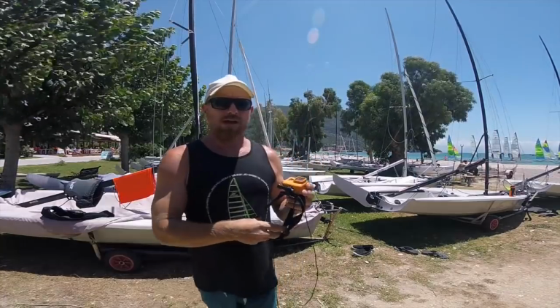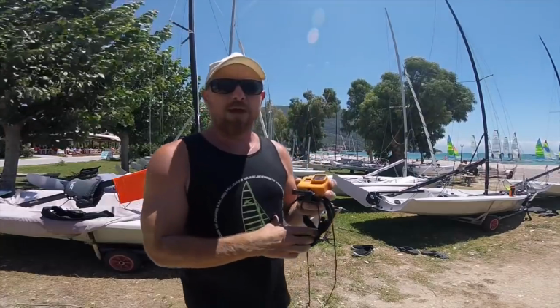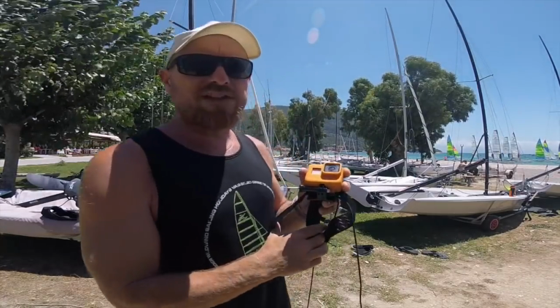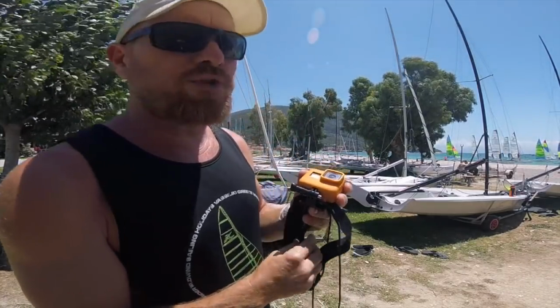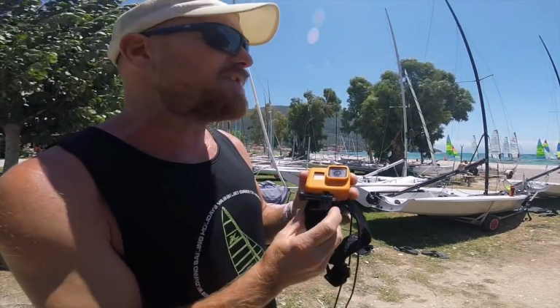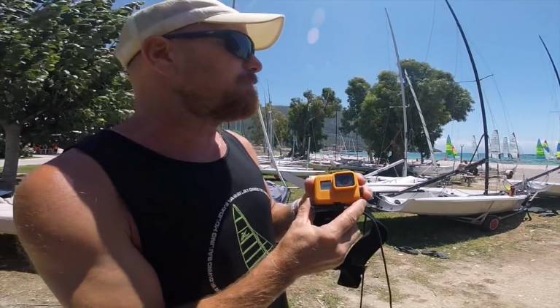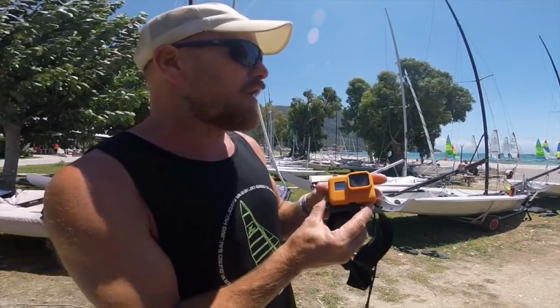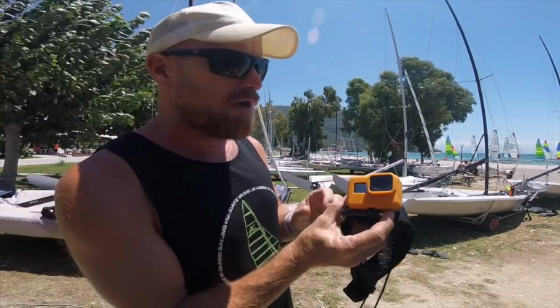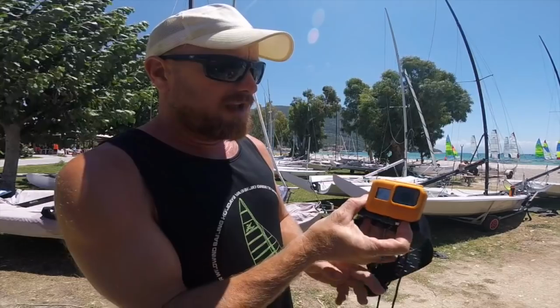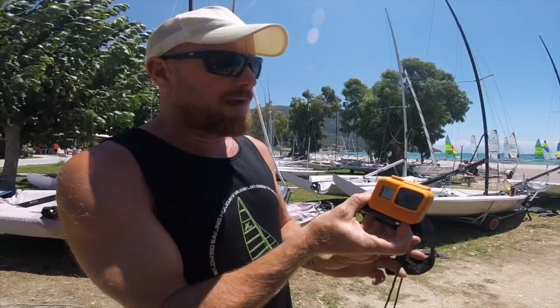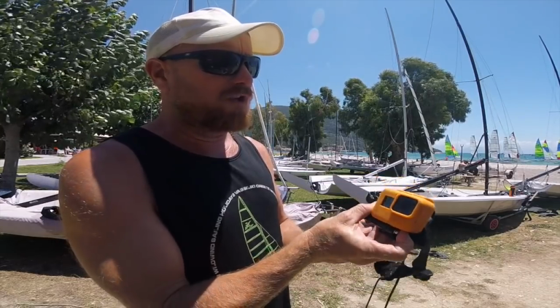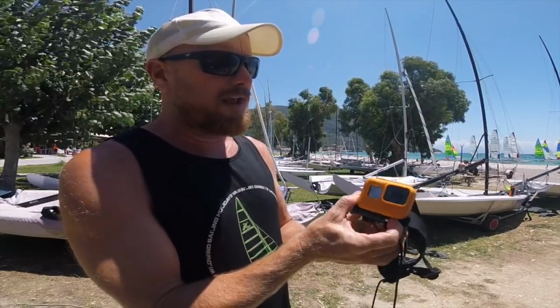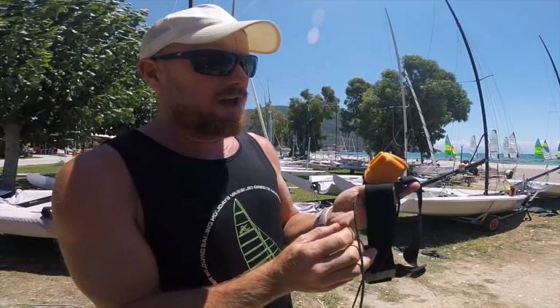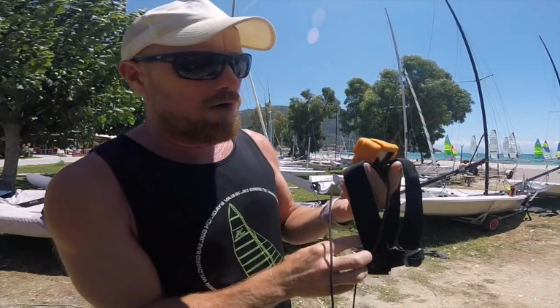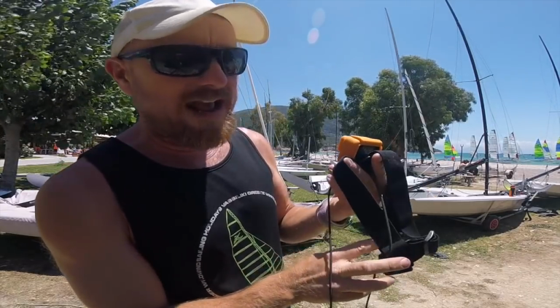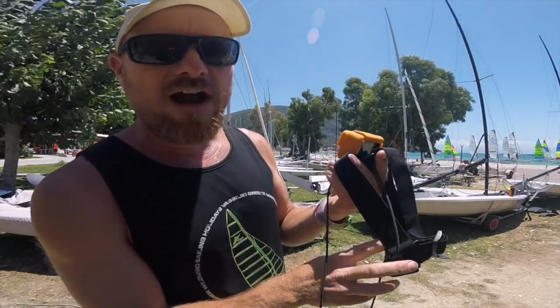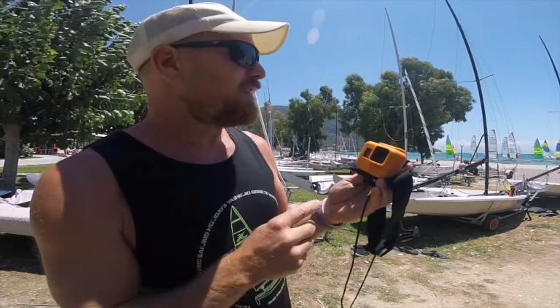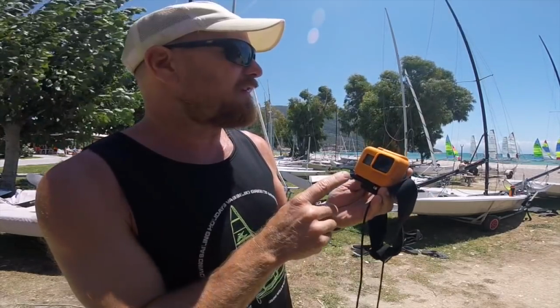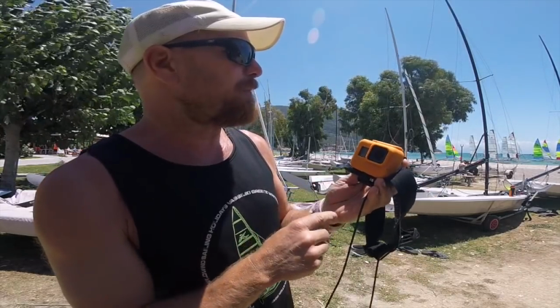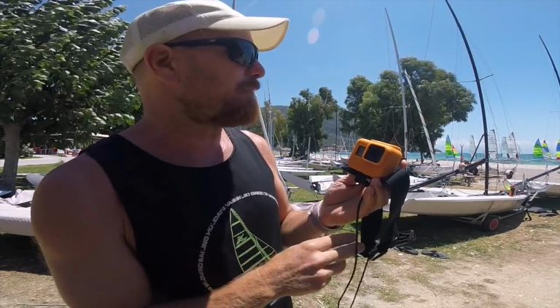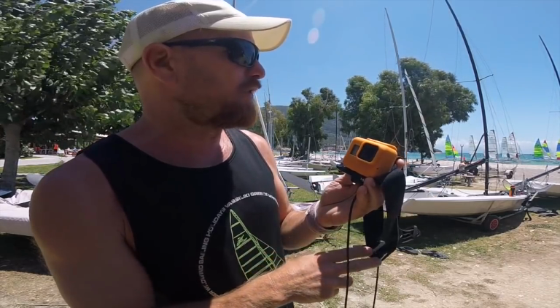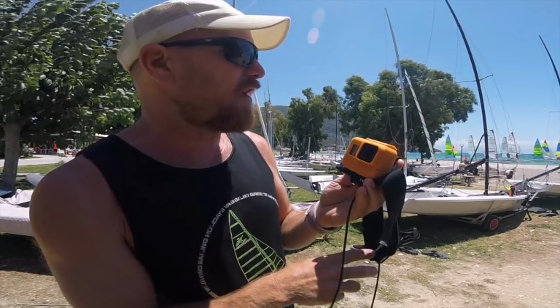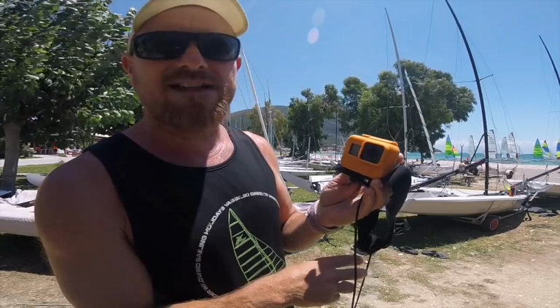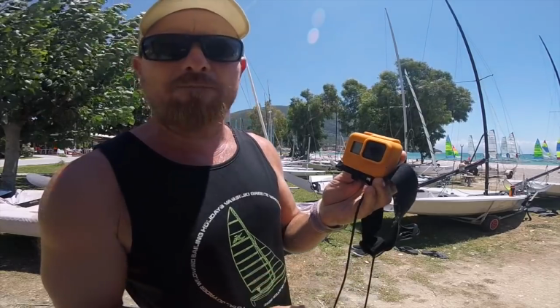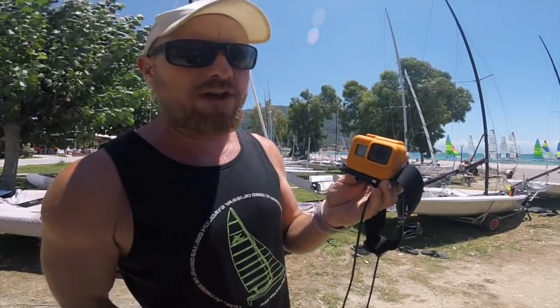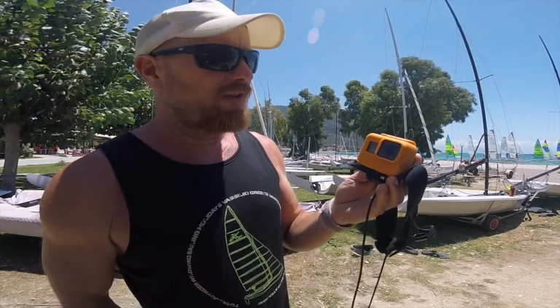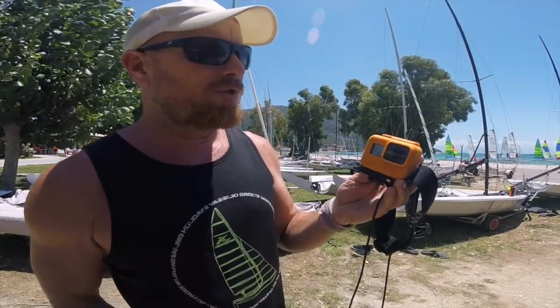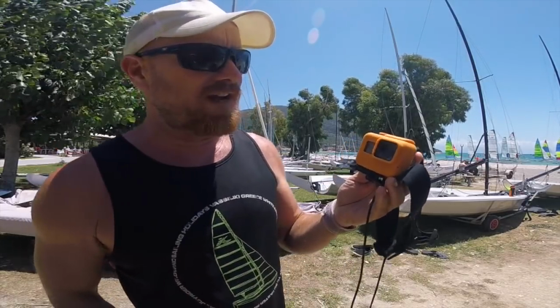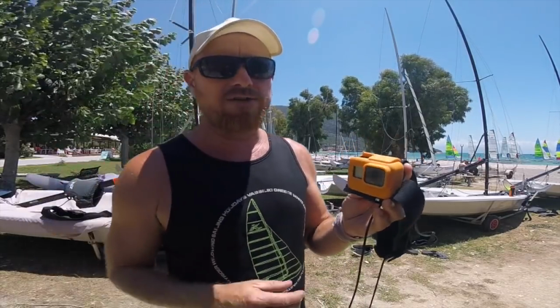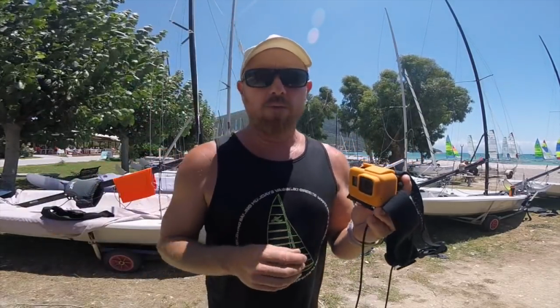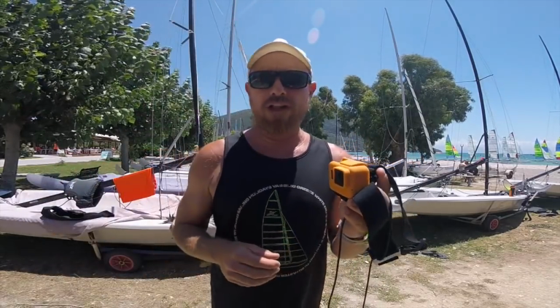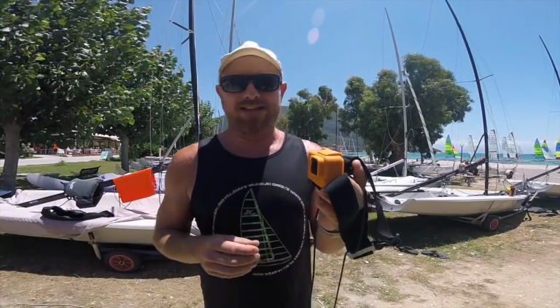So here we are — this is option A, this is my go-to camera mount, which would be the GoPro on a head strap. This is very good, it picks up the audio nicely. This is how I've been doing the commentary videos with one like this.